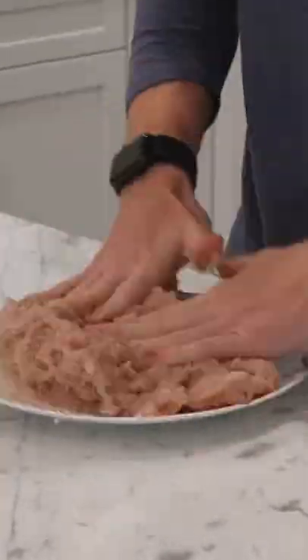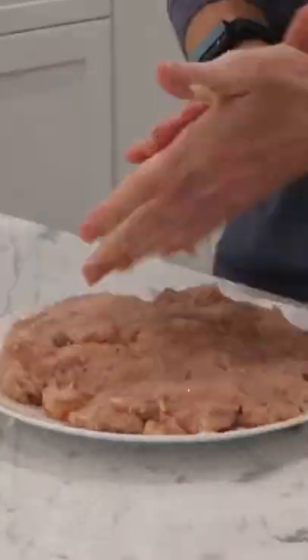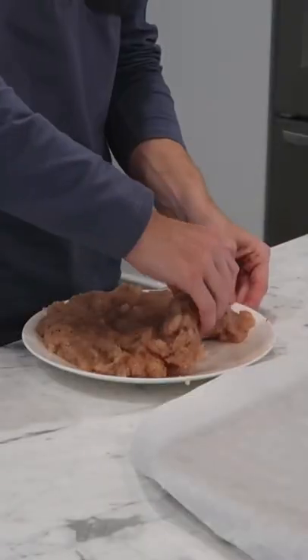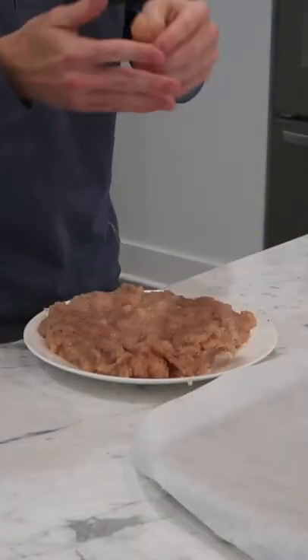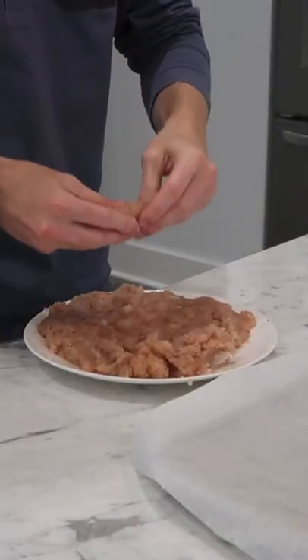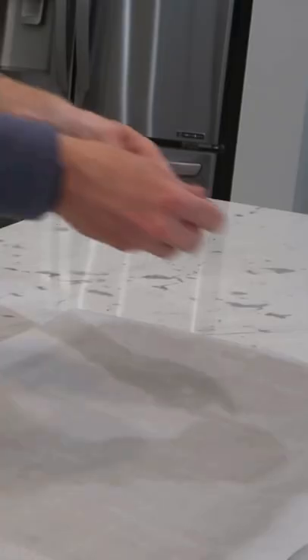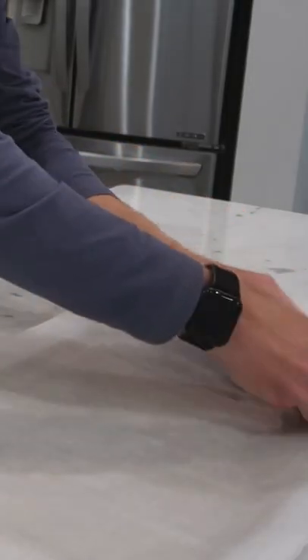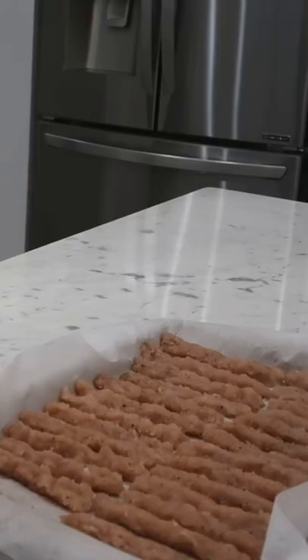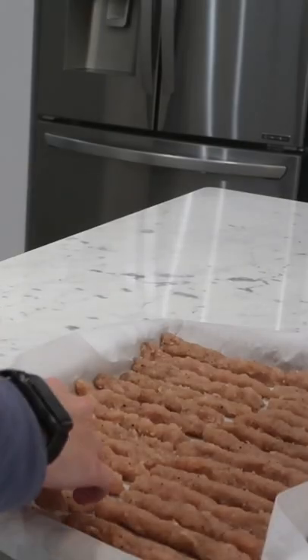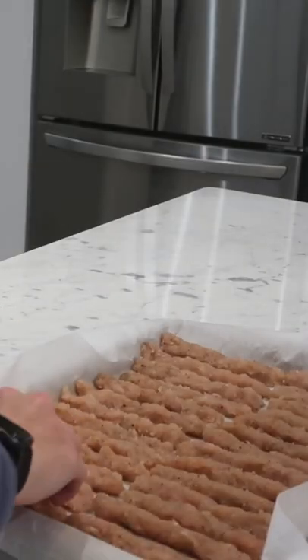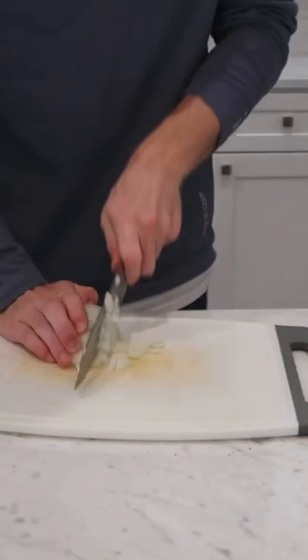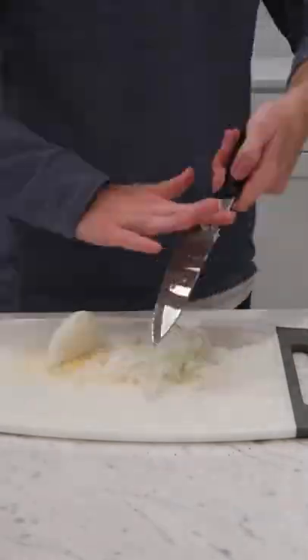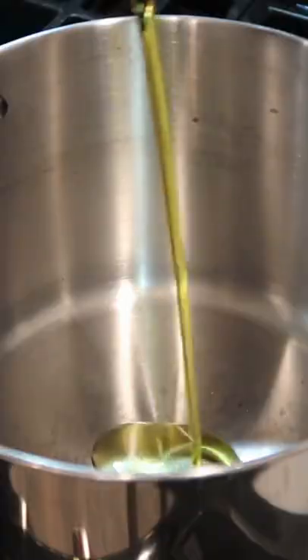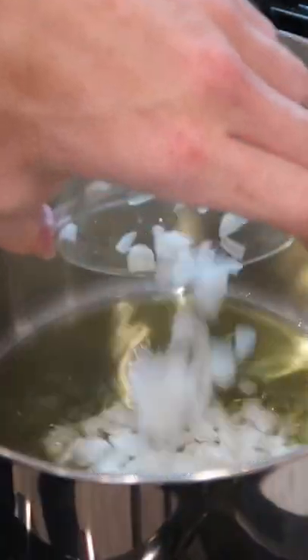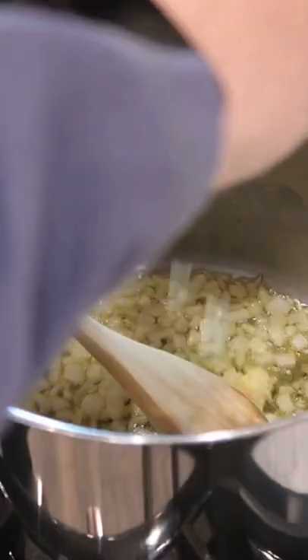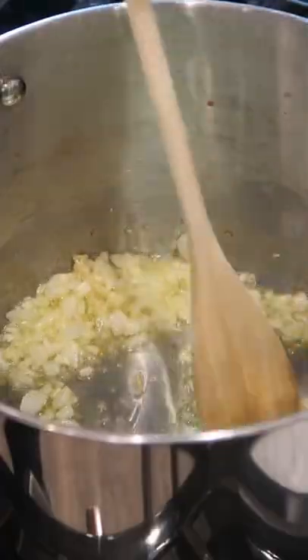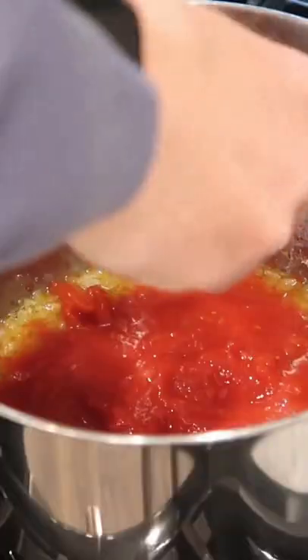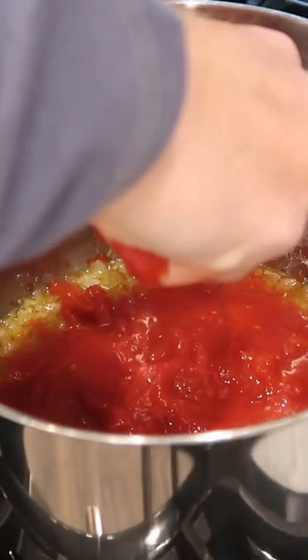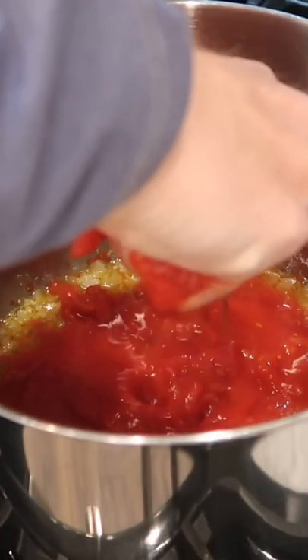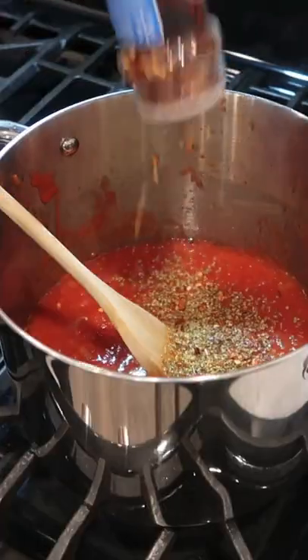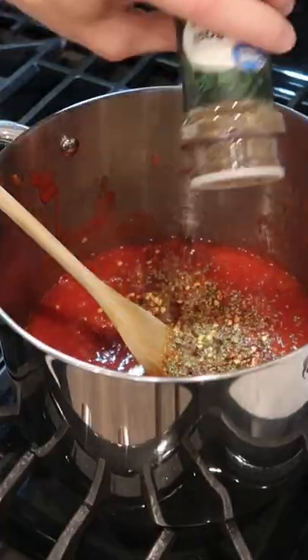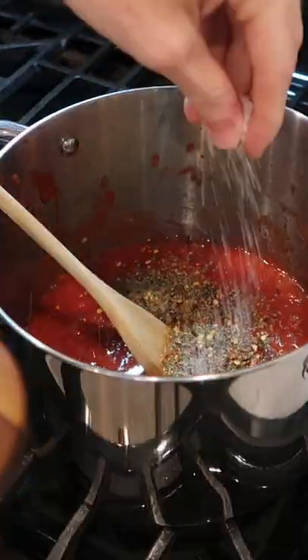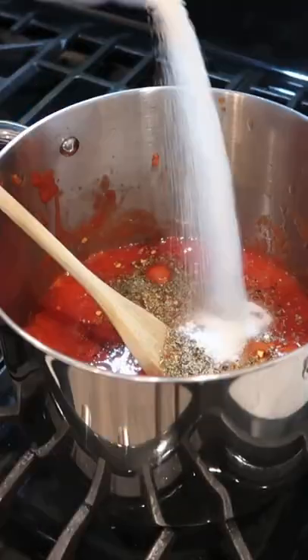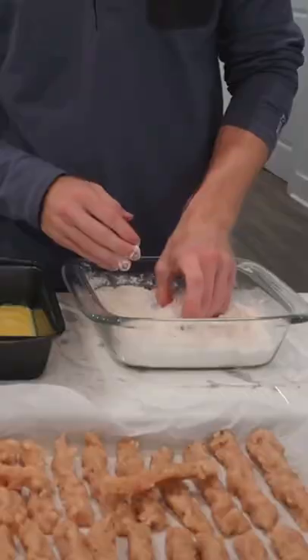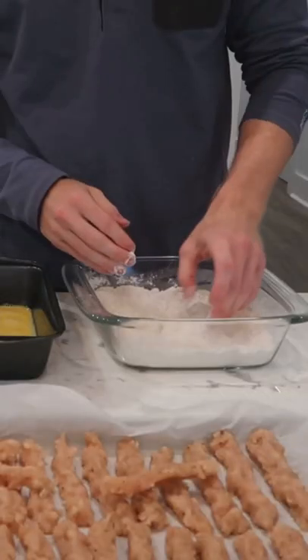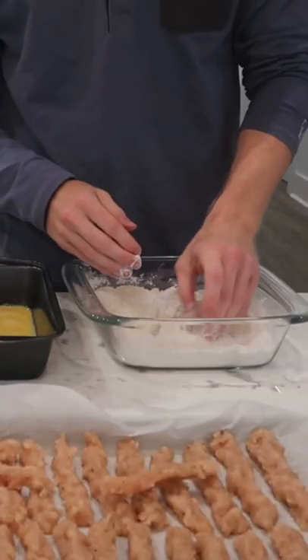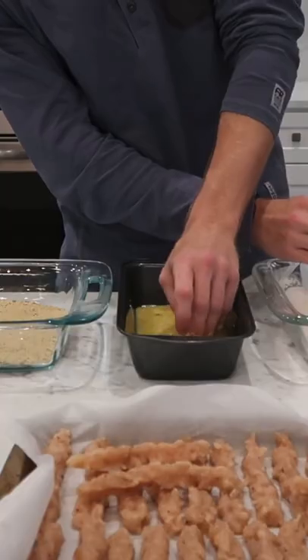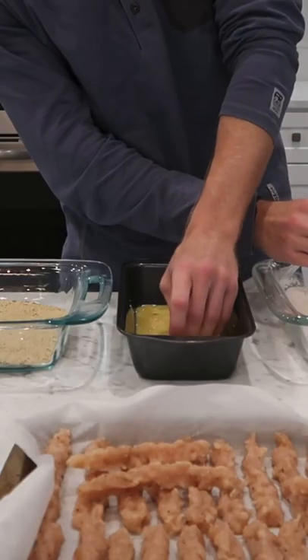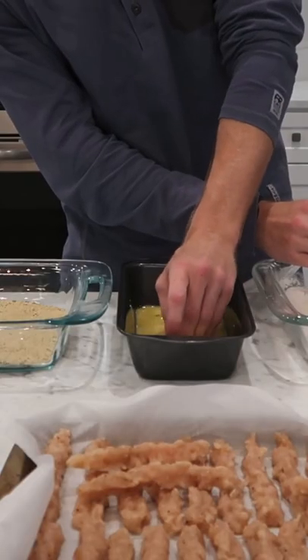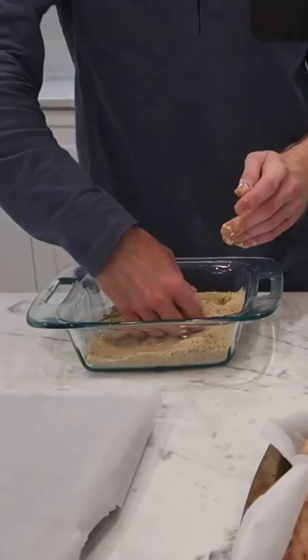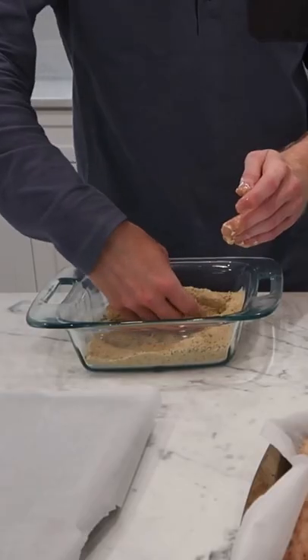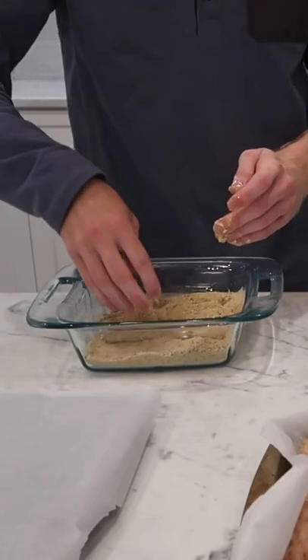So I ground up some chicken breast and formed it into fry shapes and froze it while I made a simple simmered marinara sauce with some onion and garlic and San Marzano tomatoes and dried herbs. Then I set up a standard three-stage frying station with some seasoned flour, some beaten eggs, and Italian breadcrumbs.